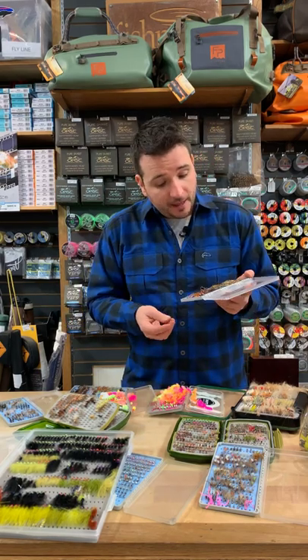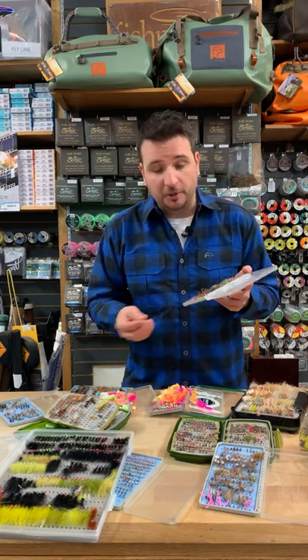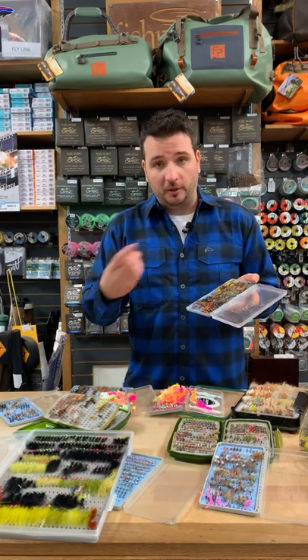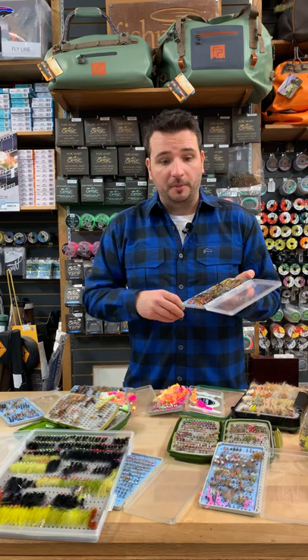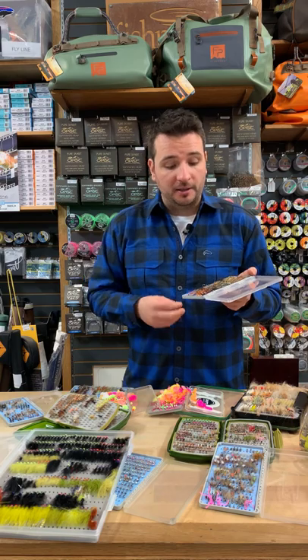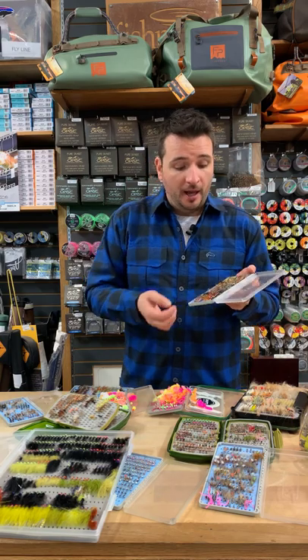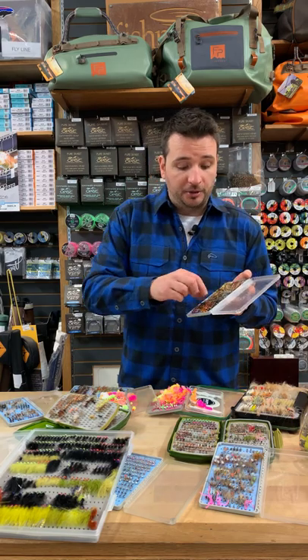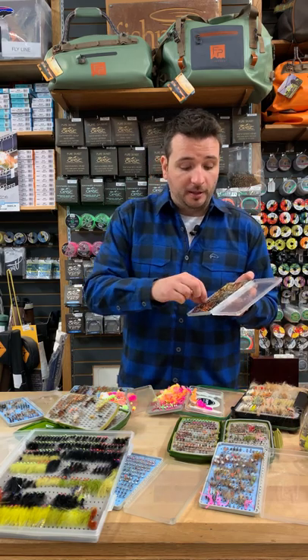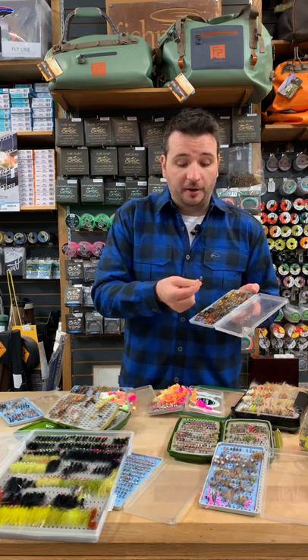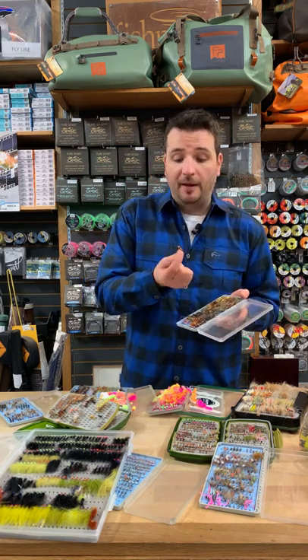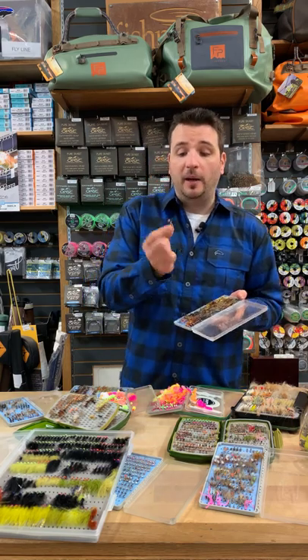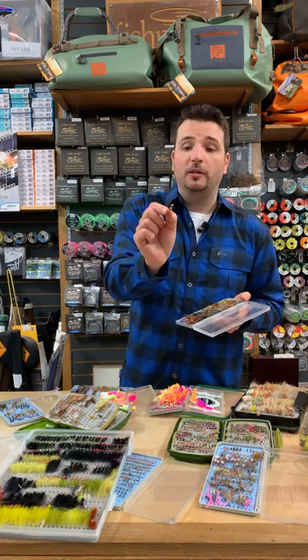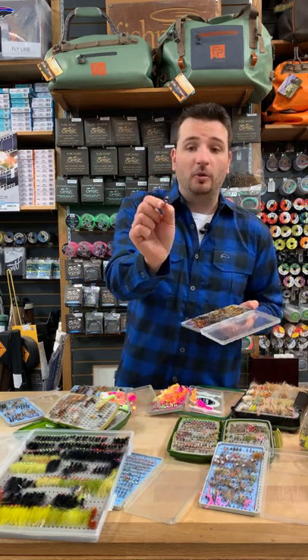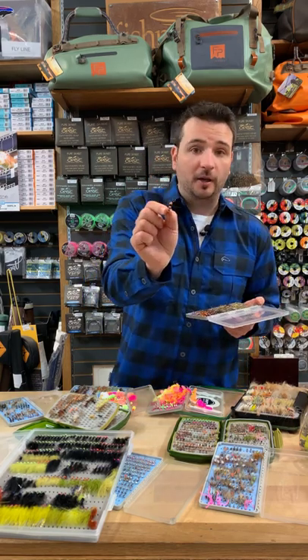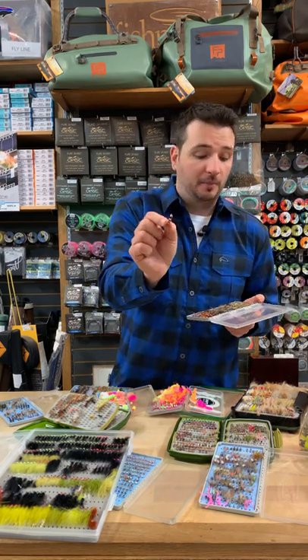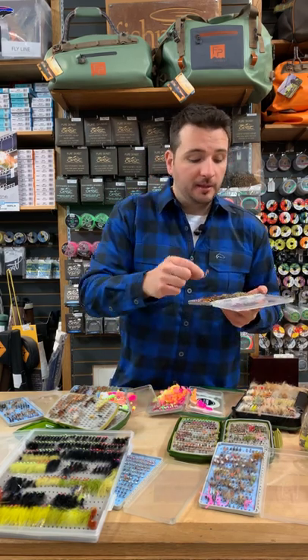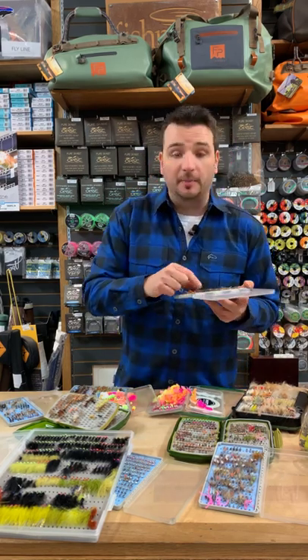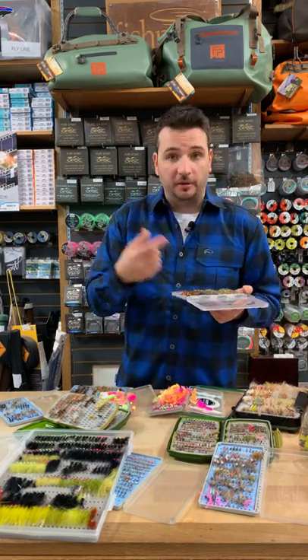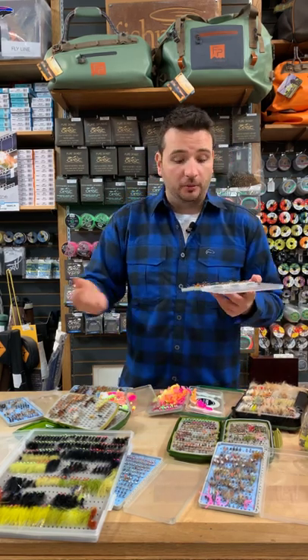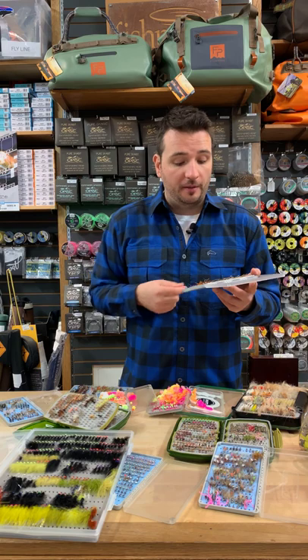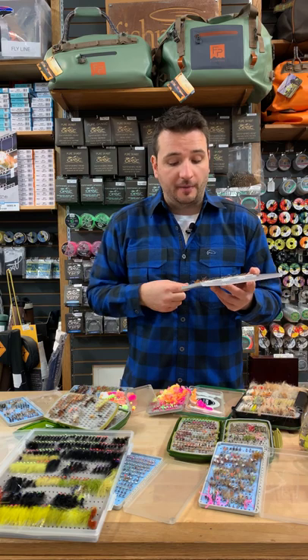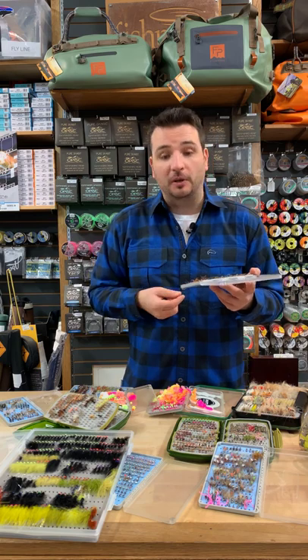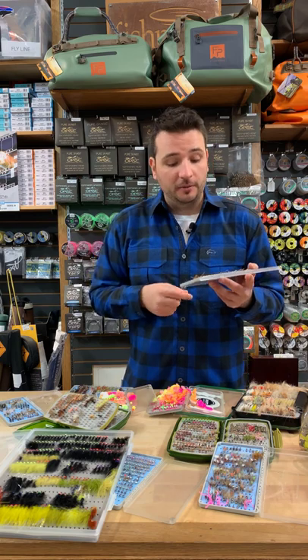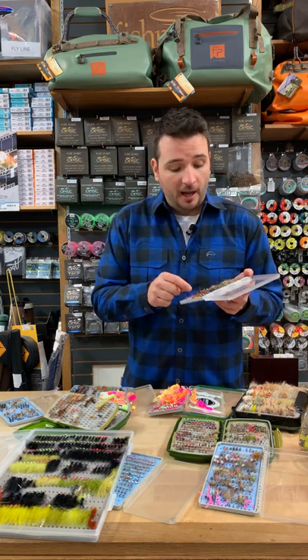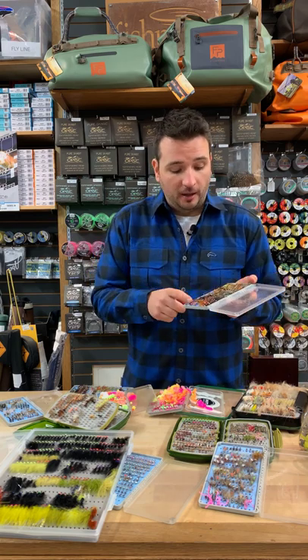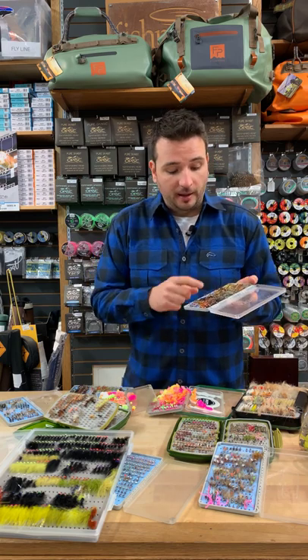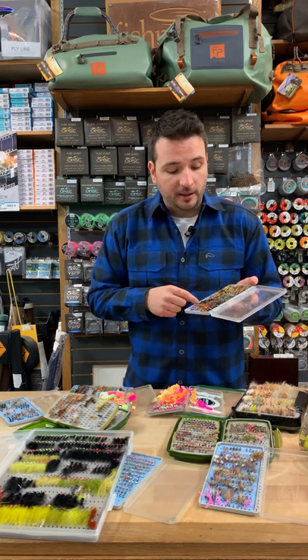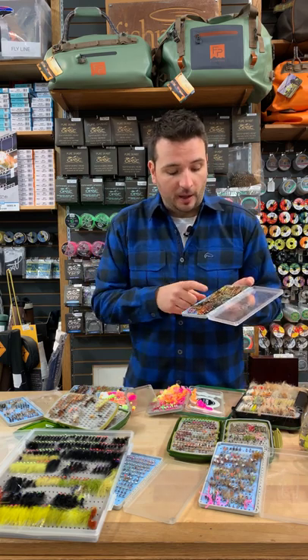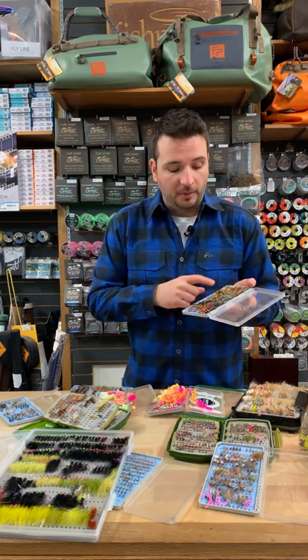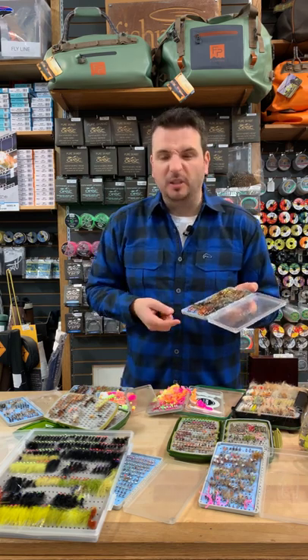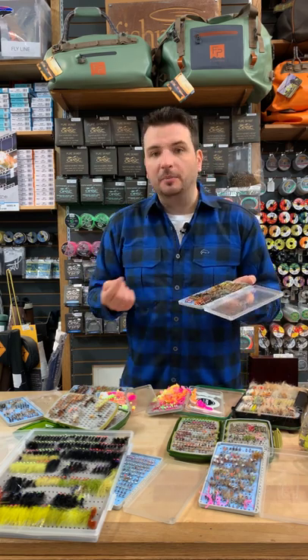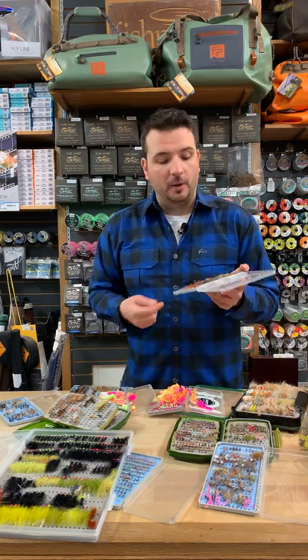I'm going to show you a close-up of the box. There are some very heavily weighted ones with multiple tungsten beads, as I mentioned, to get through the heavy spring flows, and ones that are way more subdued and simple as well.